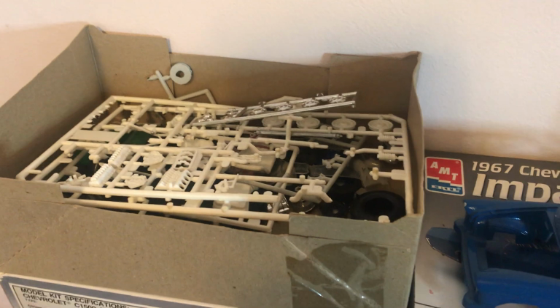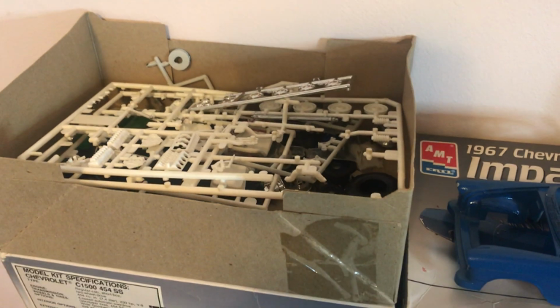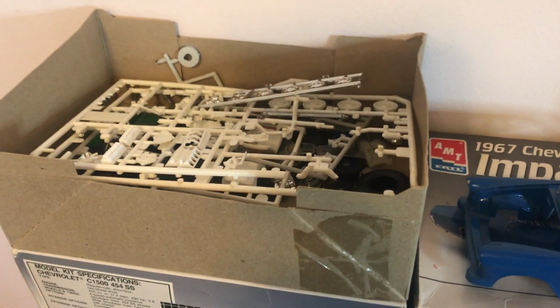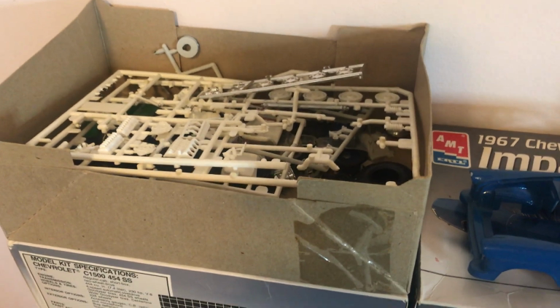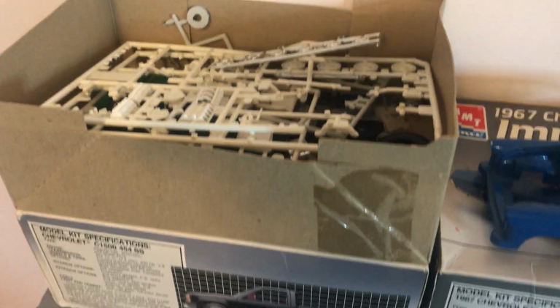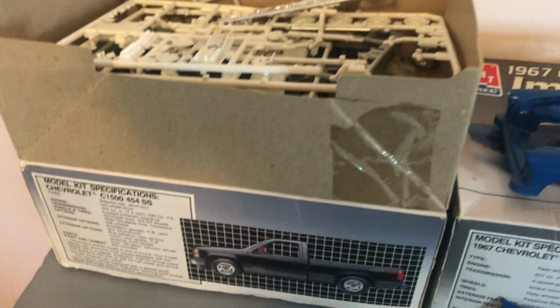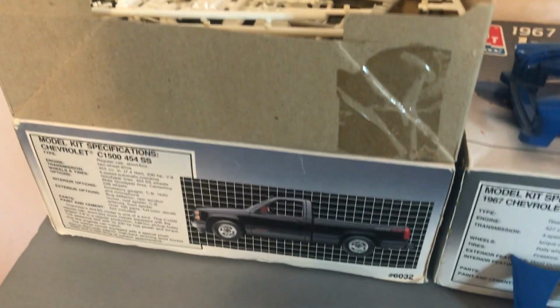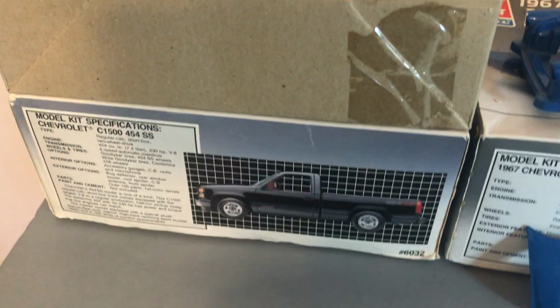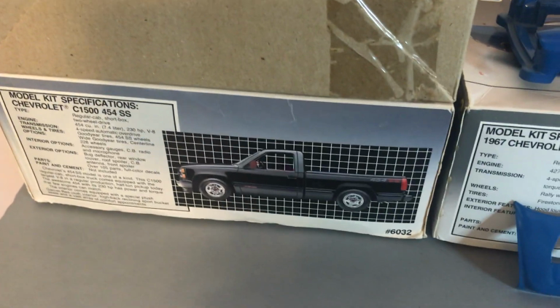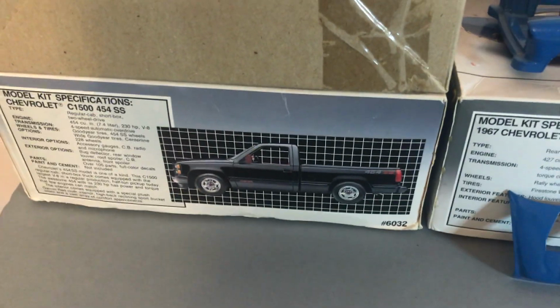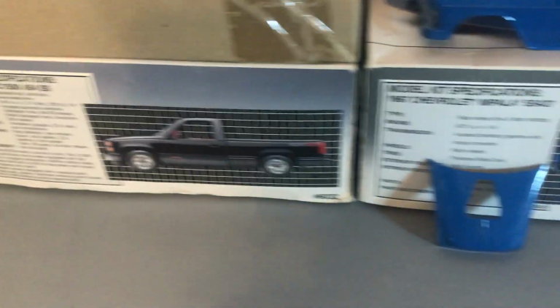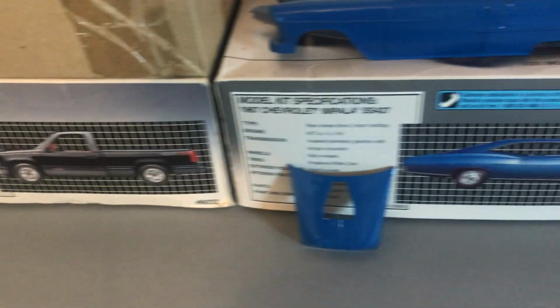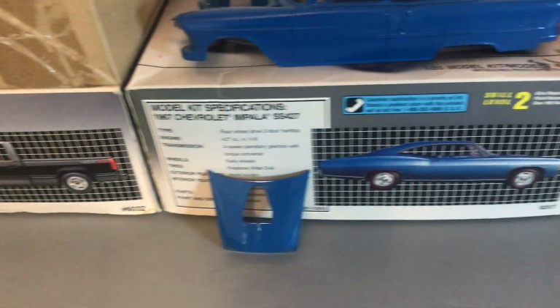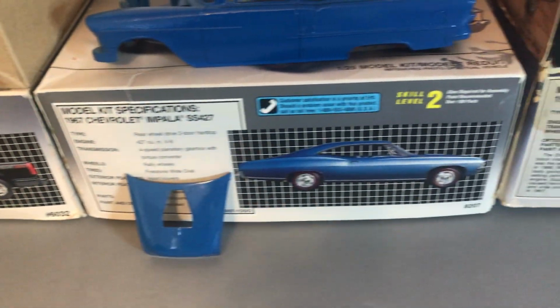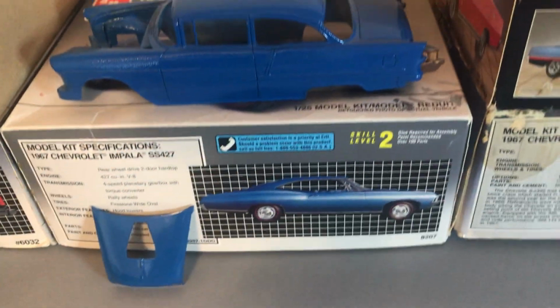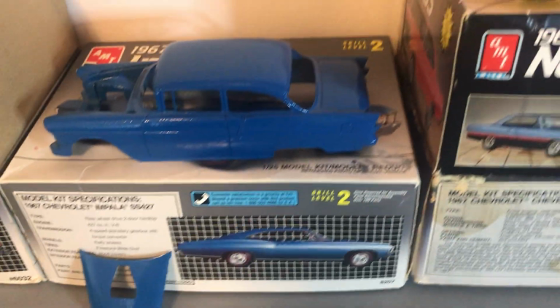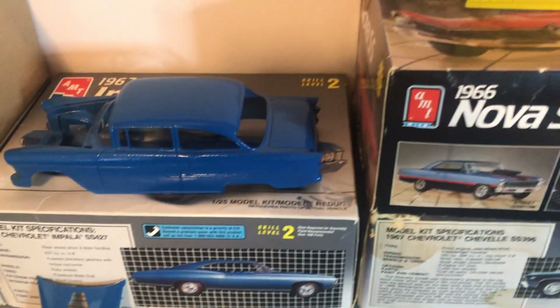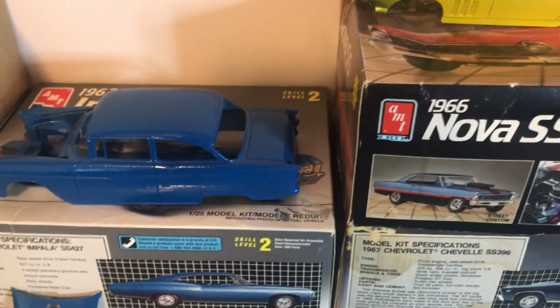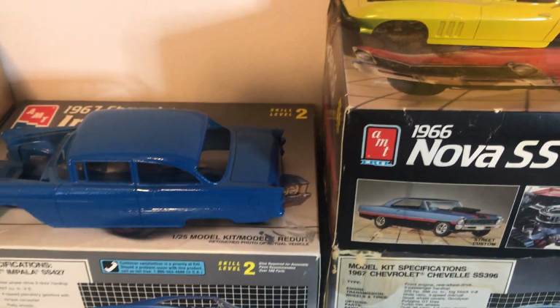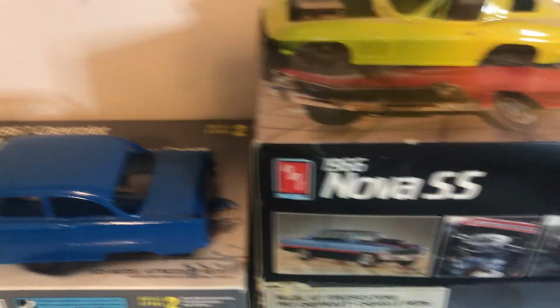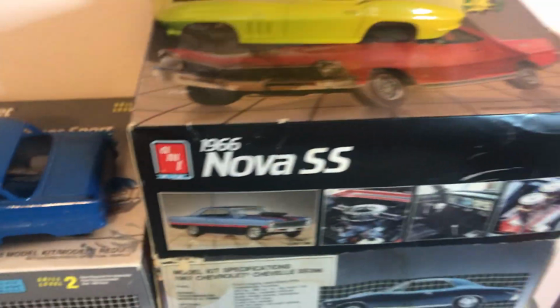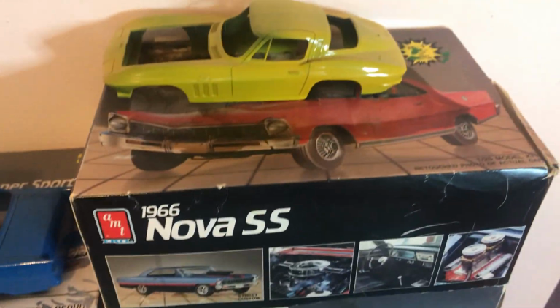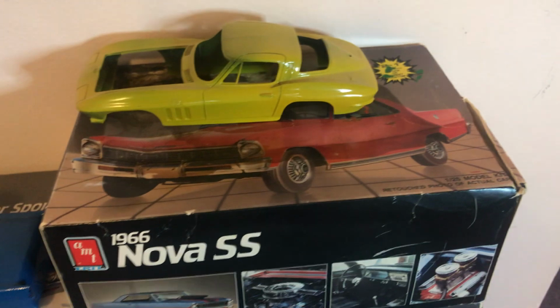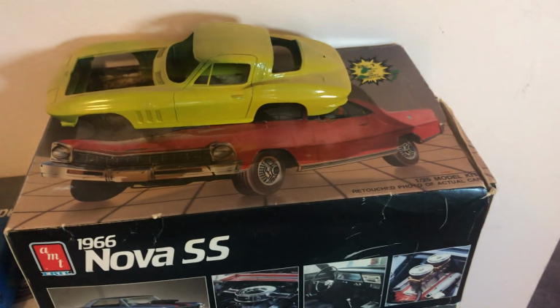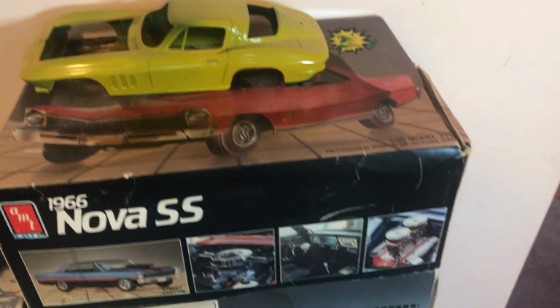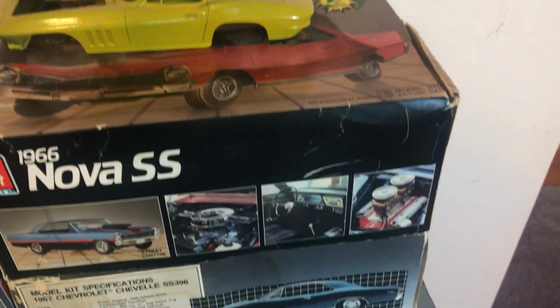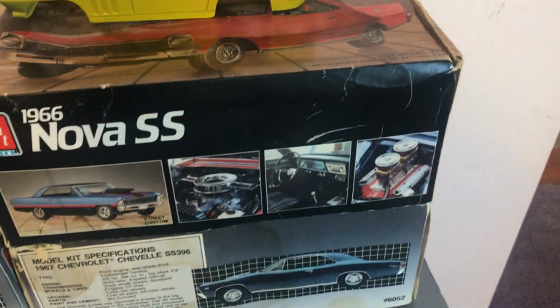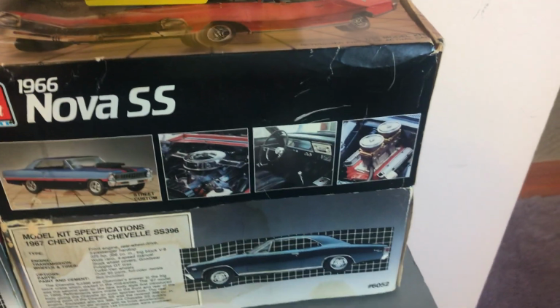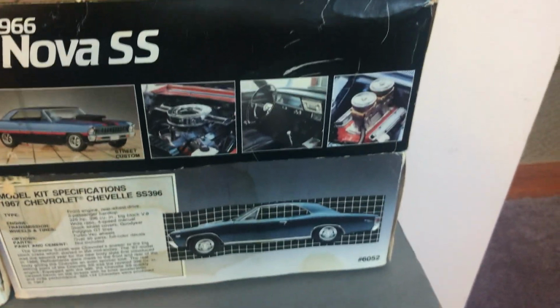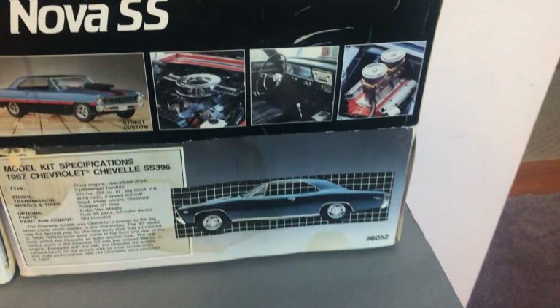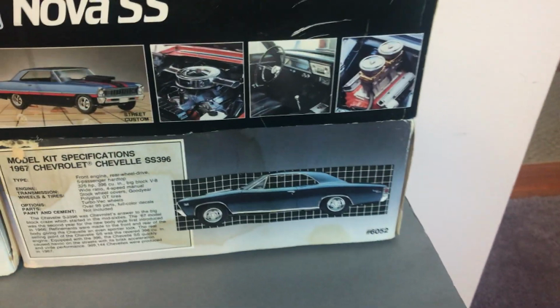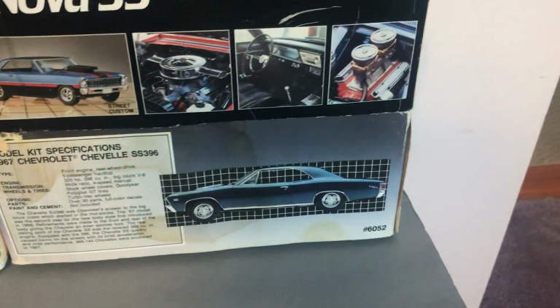Hello there, my fellow collectors. I was bored today, so I said let me check out some of my abandoned model projects and see if I could actually work on one.